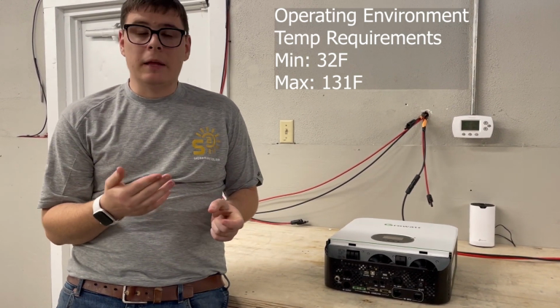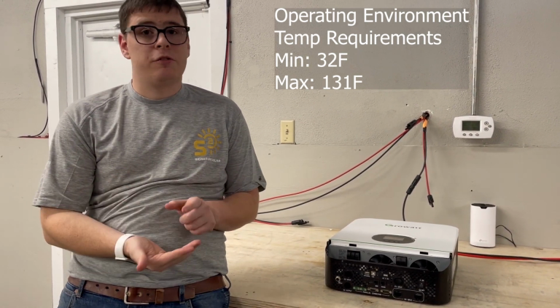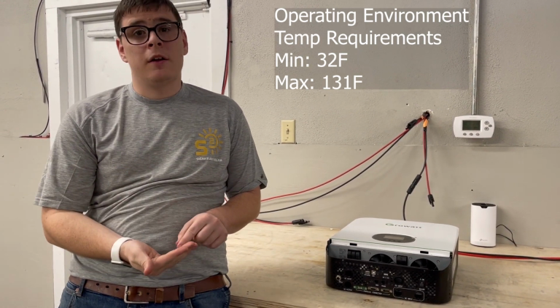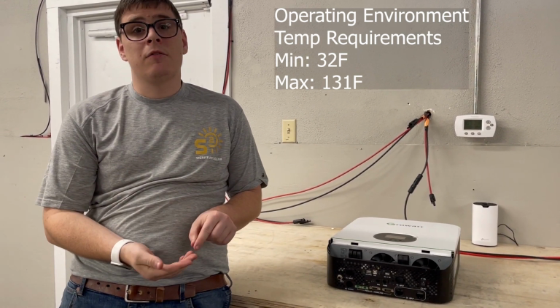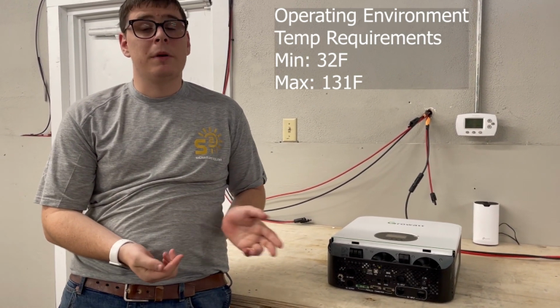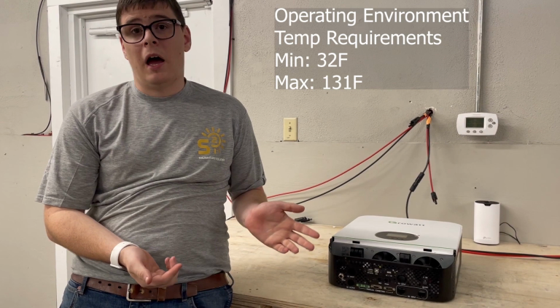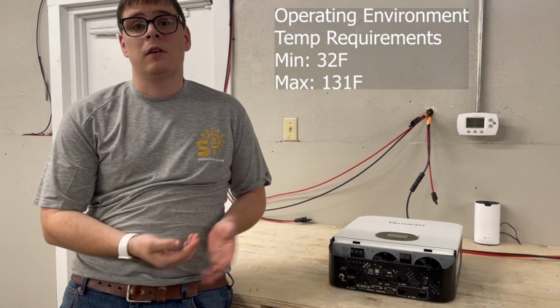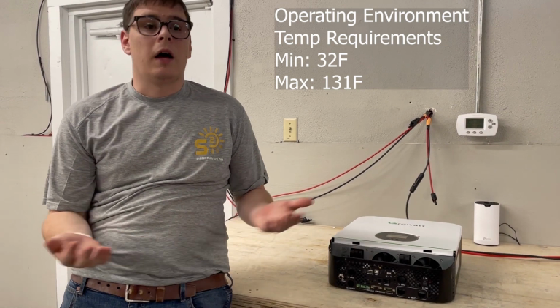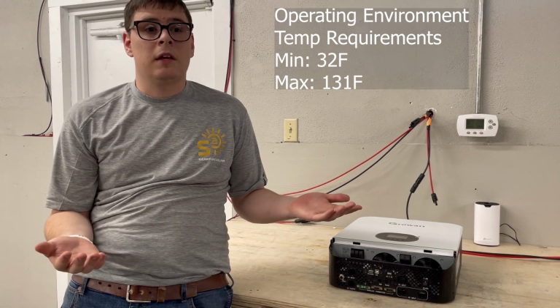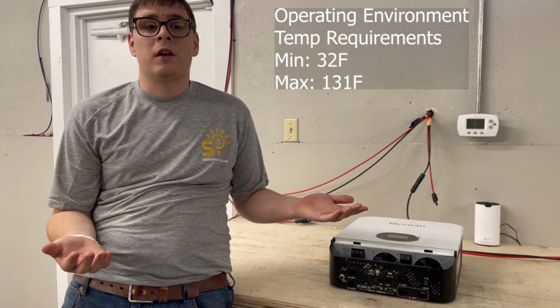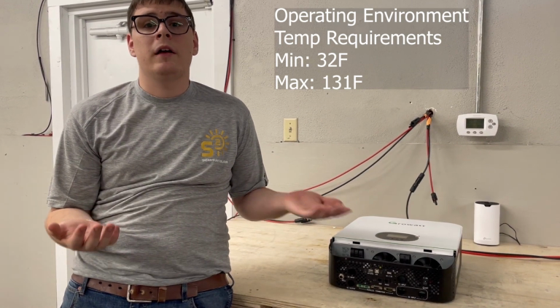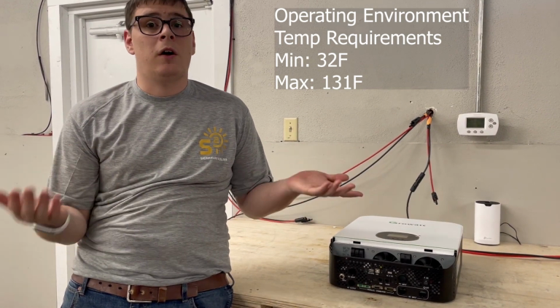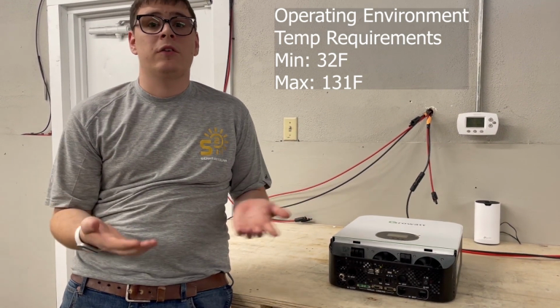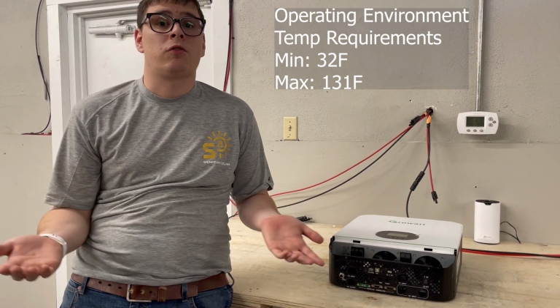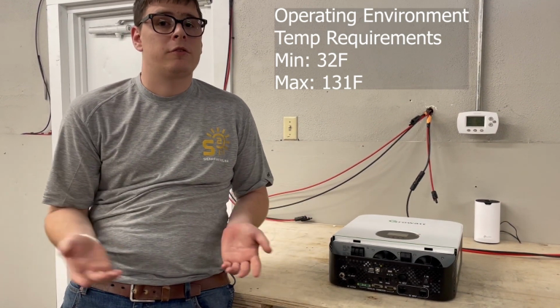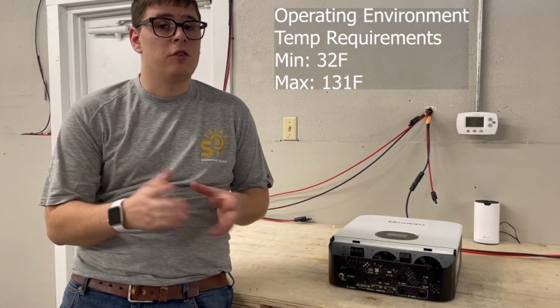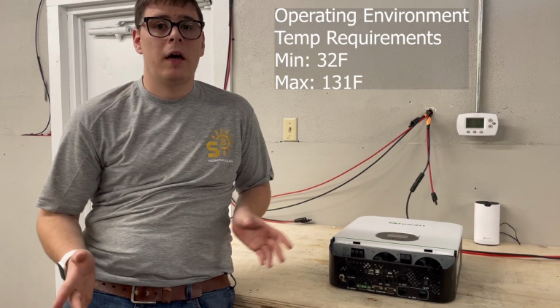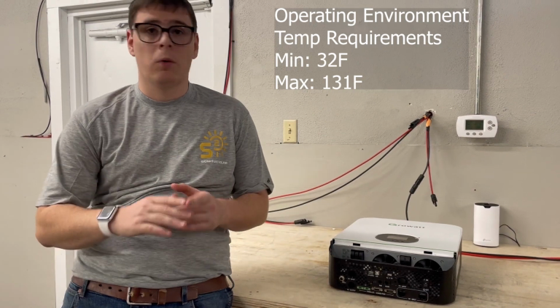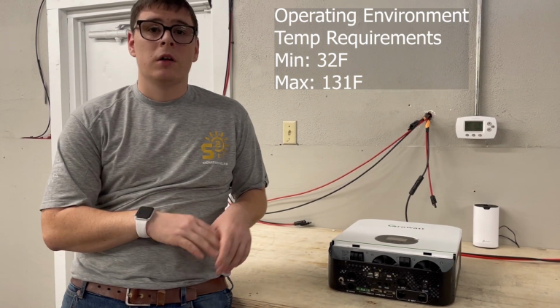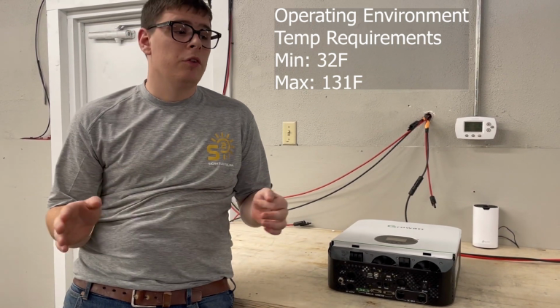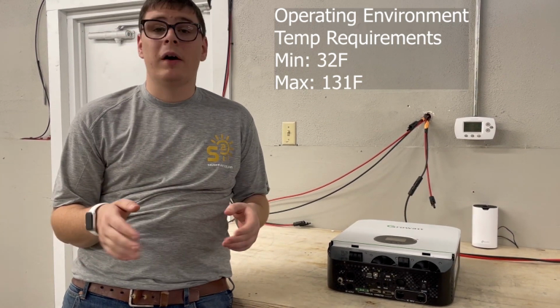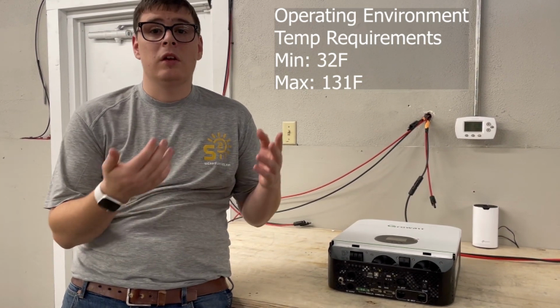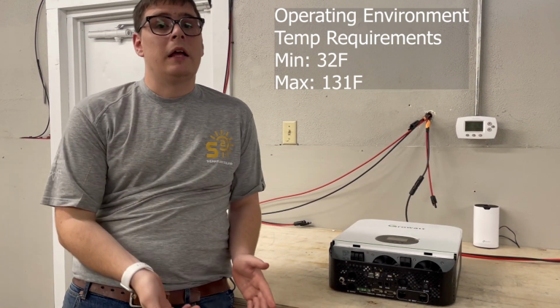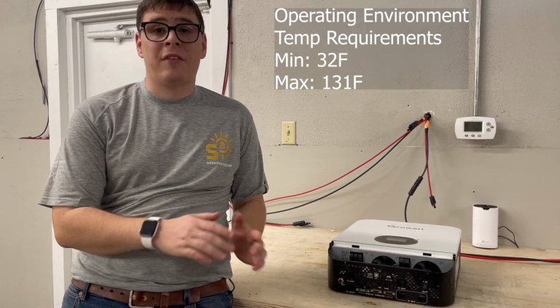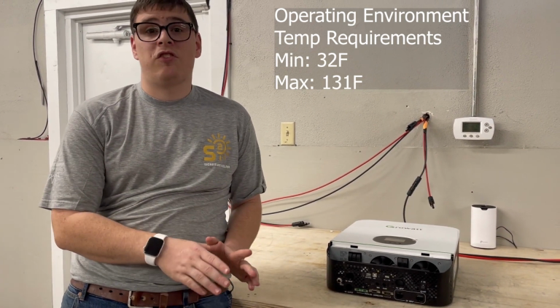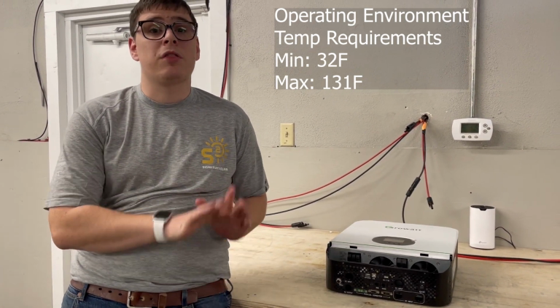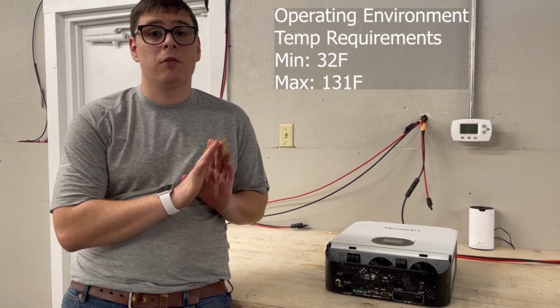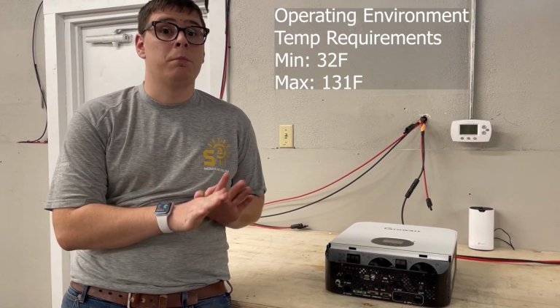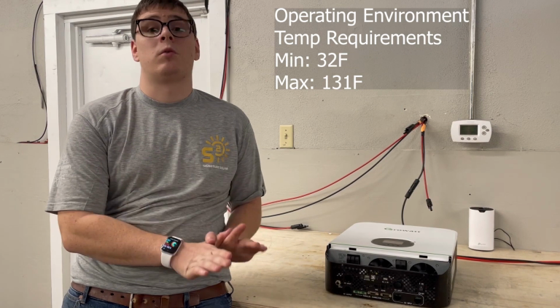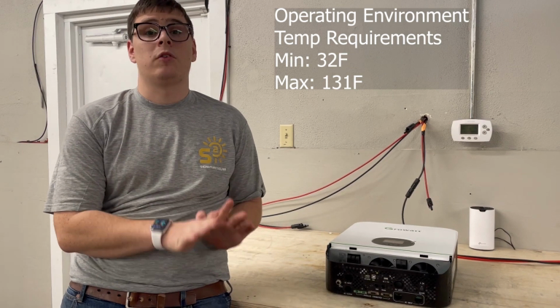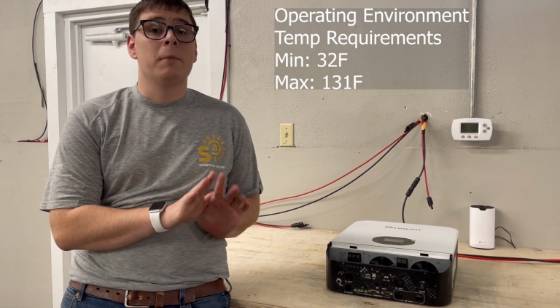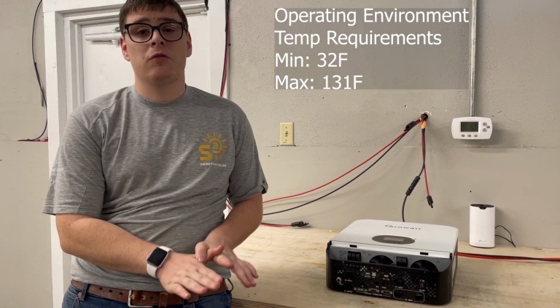Icing the inside of relays causes stuck relays and stuck control electronics — it's just a bad situation overall. That's not something we support or recommend, so make sure you've got an environment that will stay above freezing.